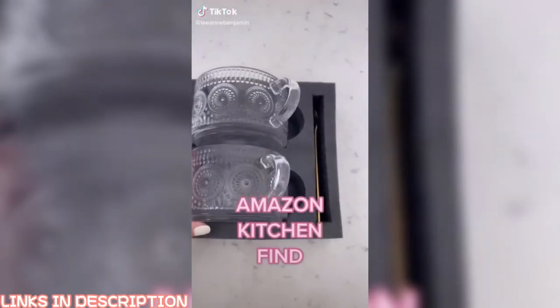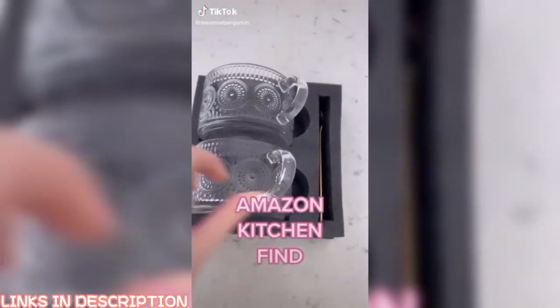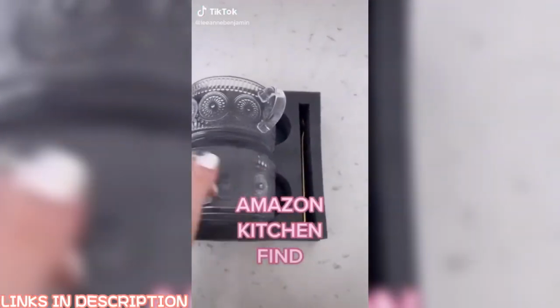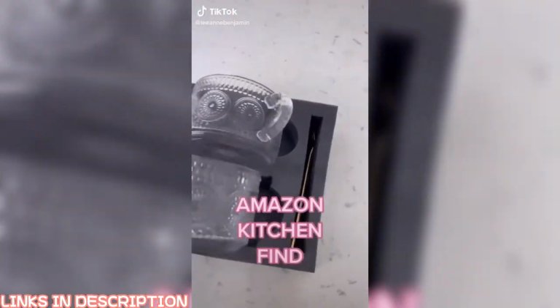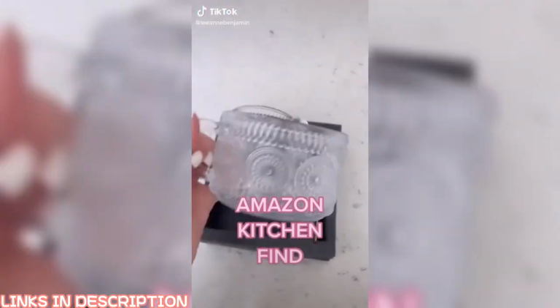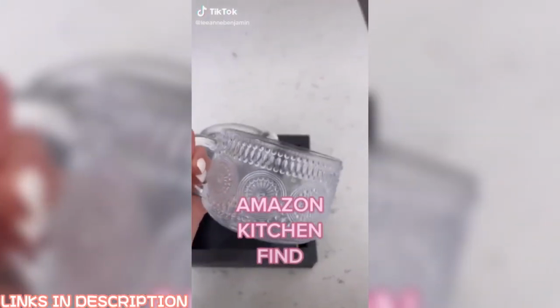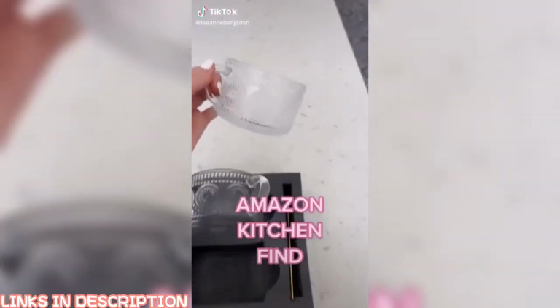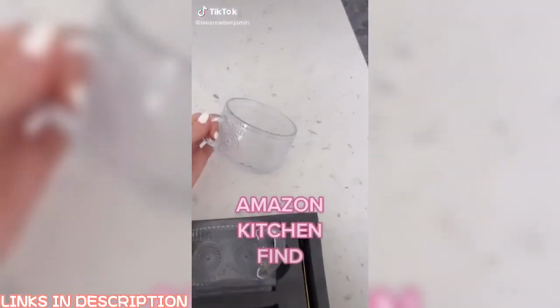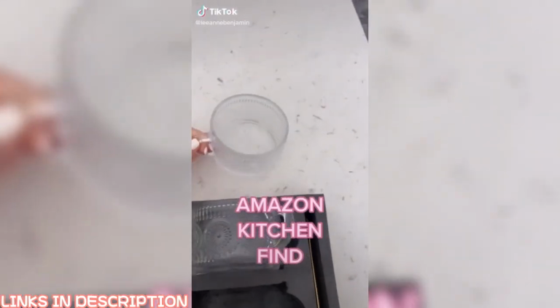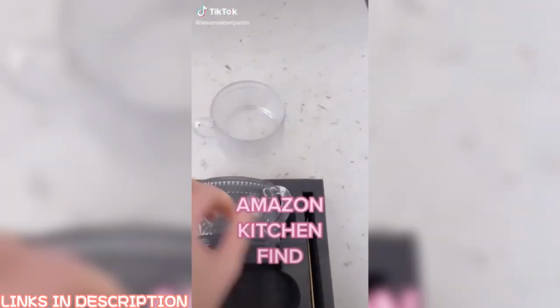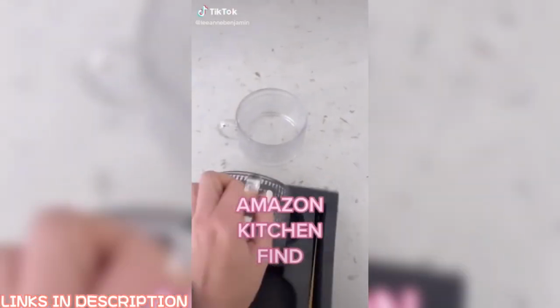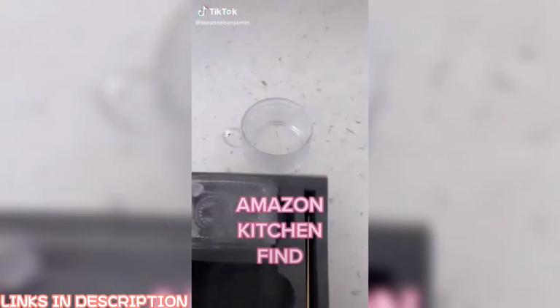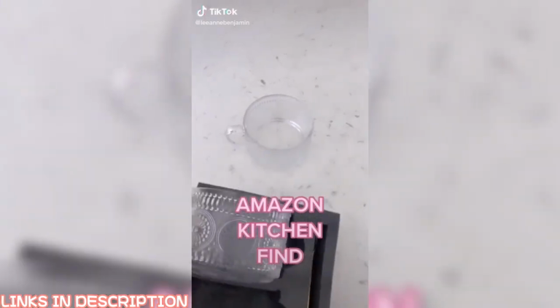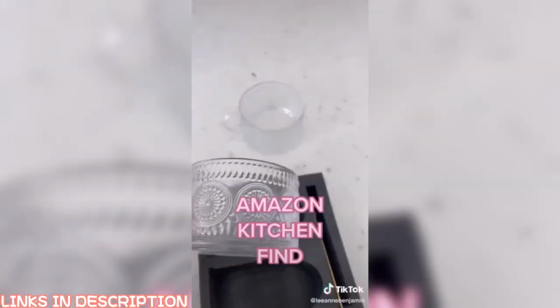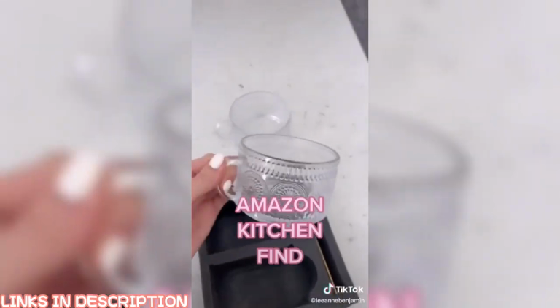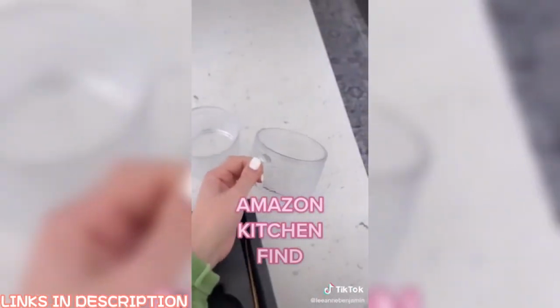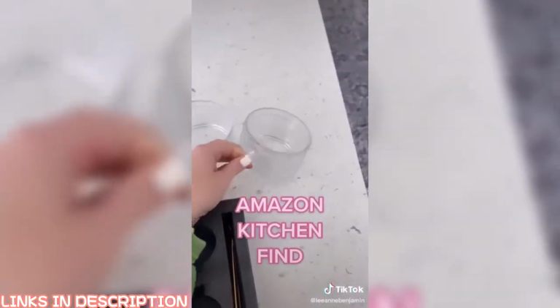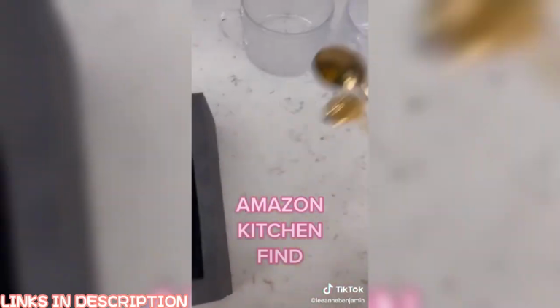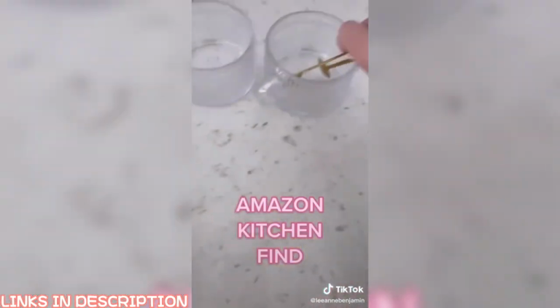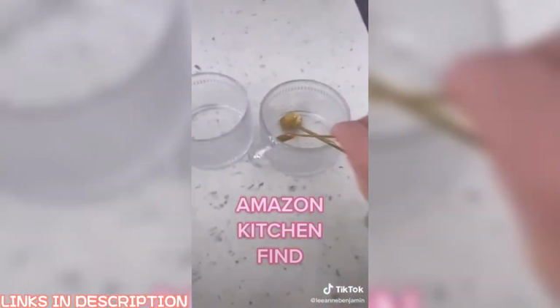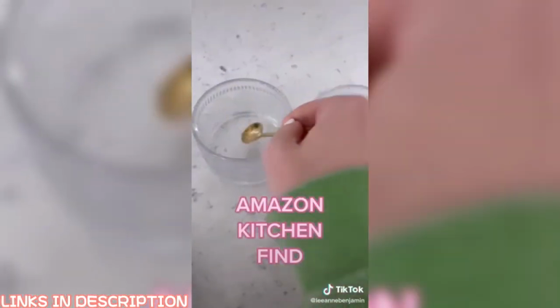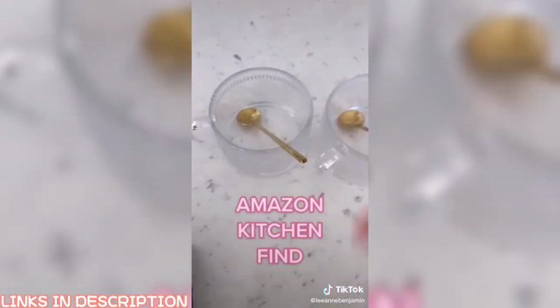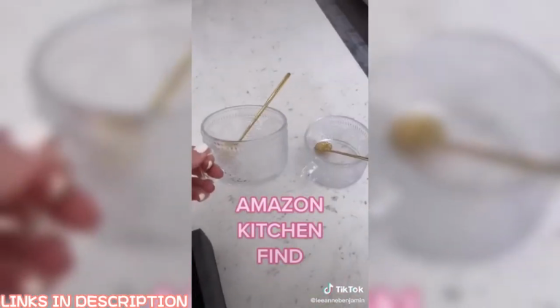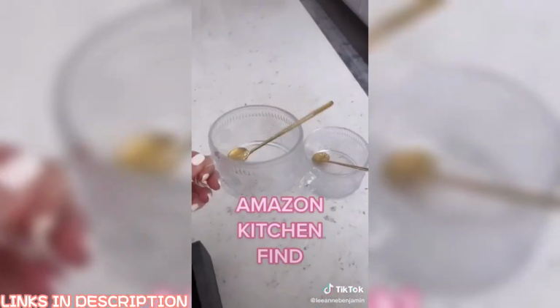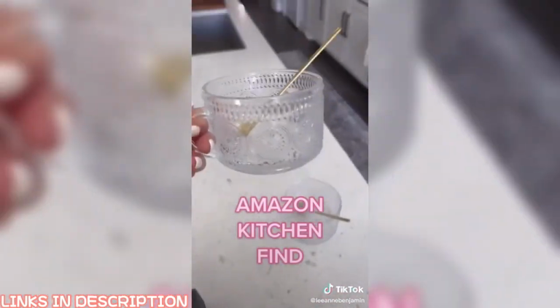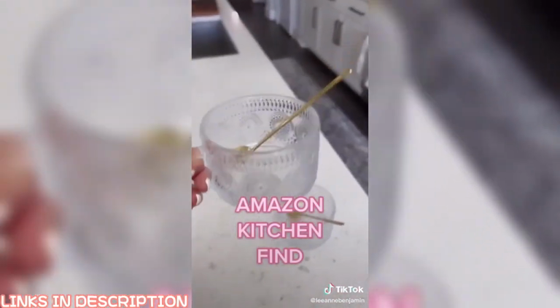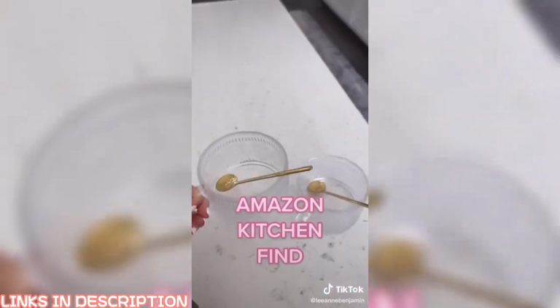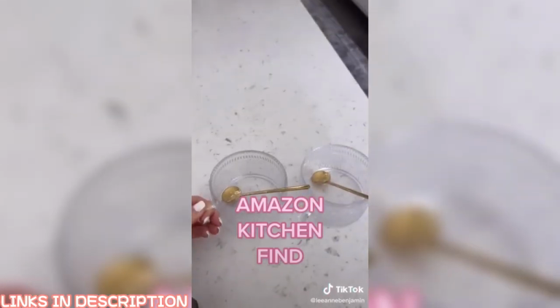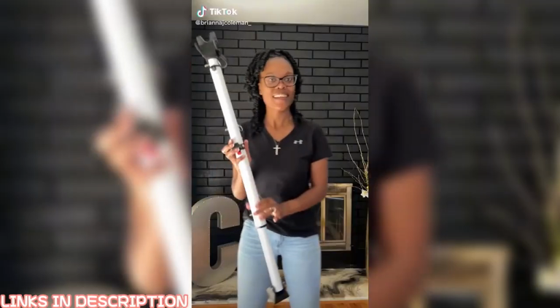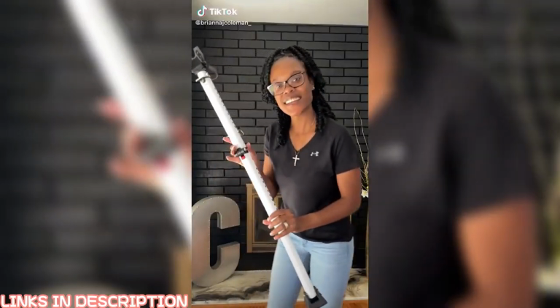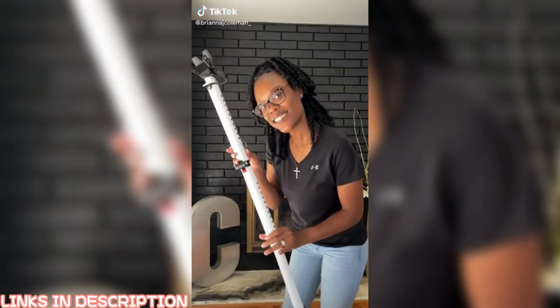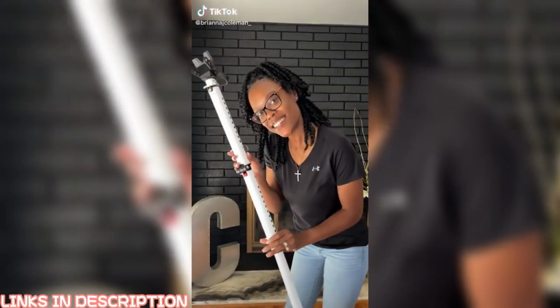Amazon kitchen find — how cute are these vintage glass coffee mugs? I love that they come with the gold stirring spoons. Under $30 for the set — I will link them in my bio.